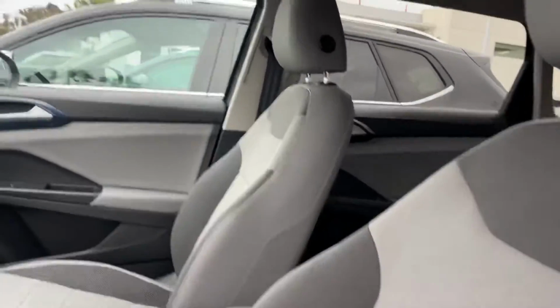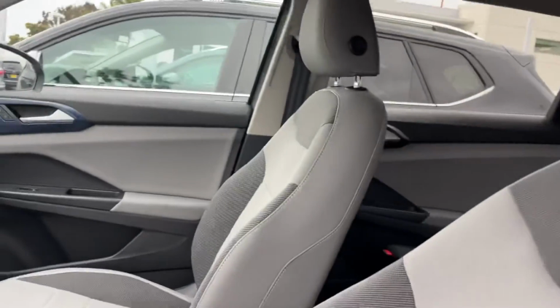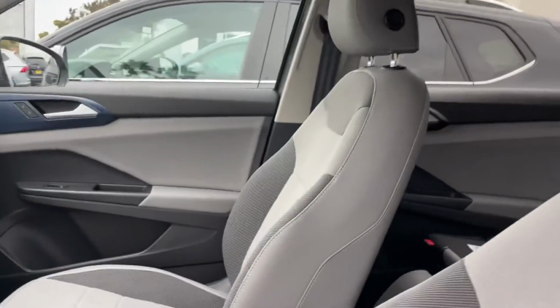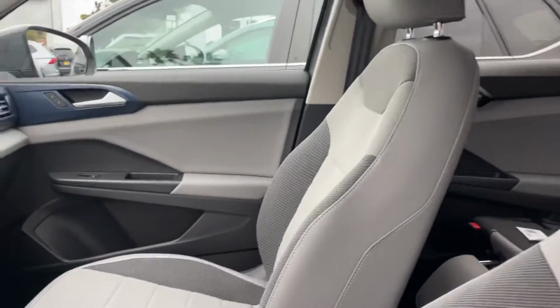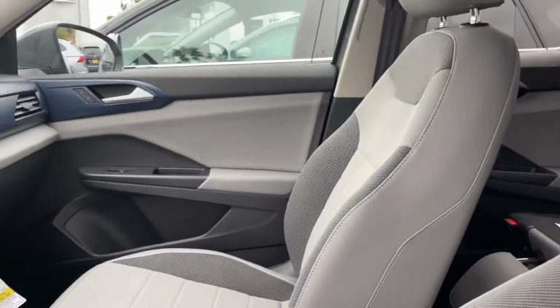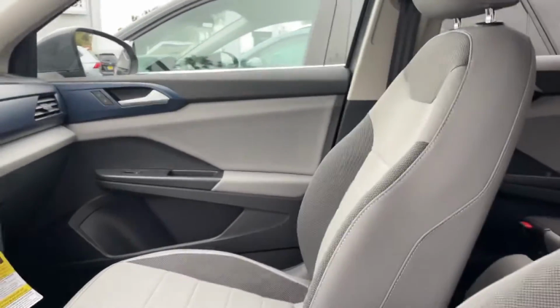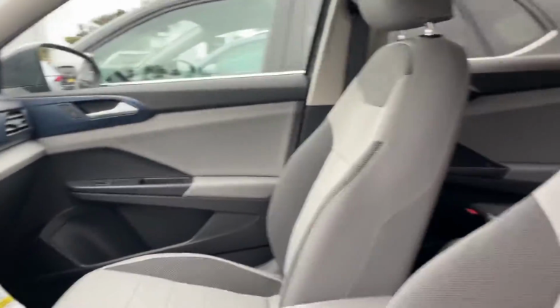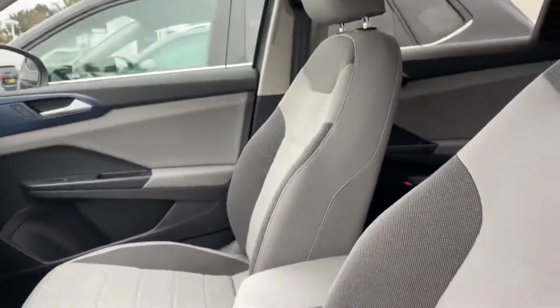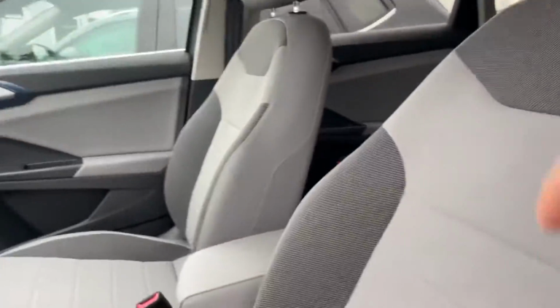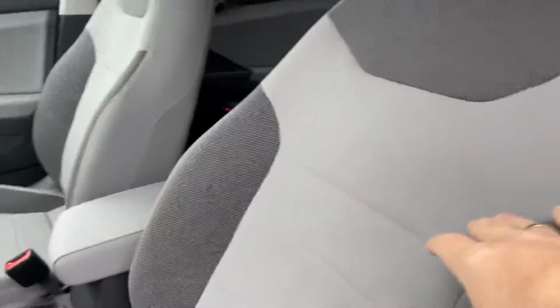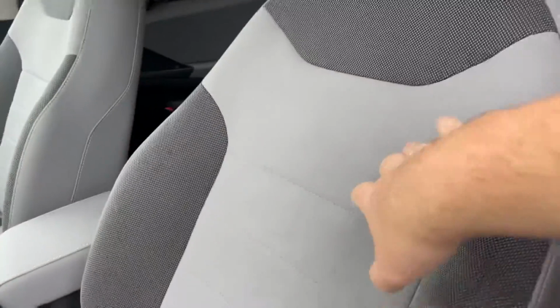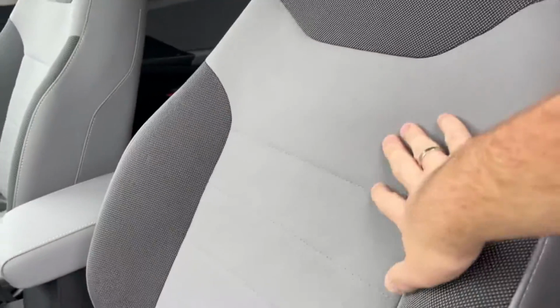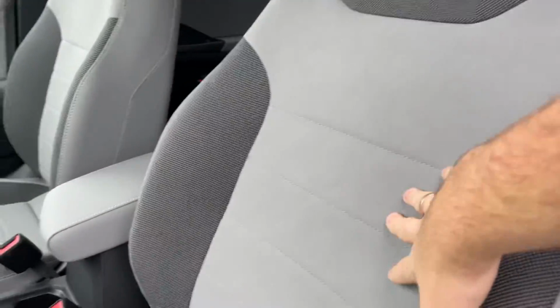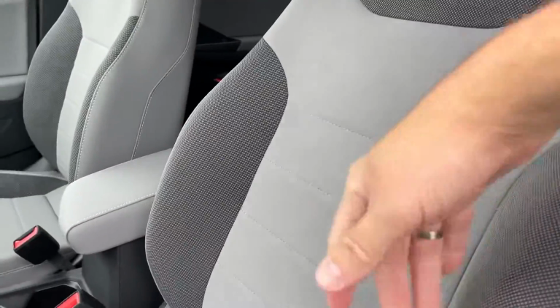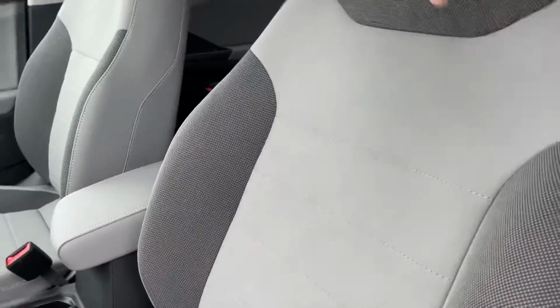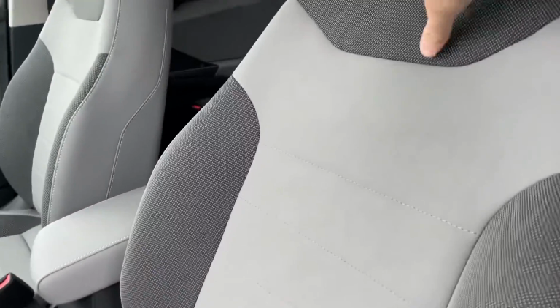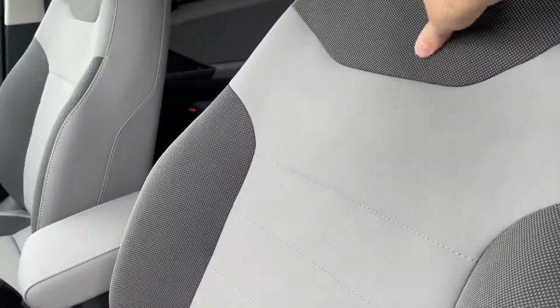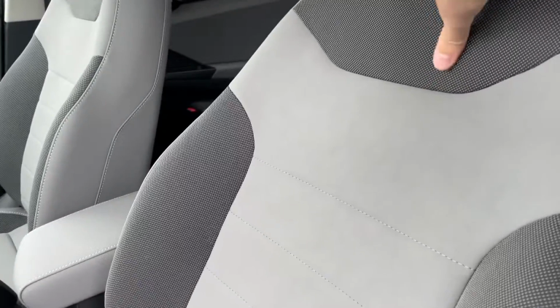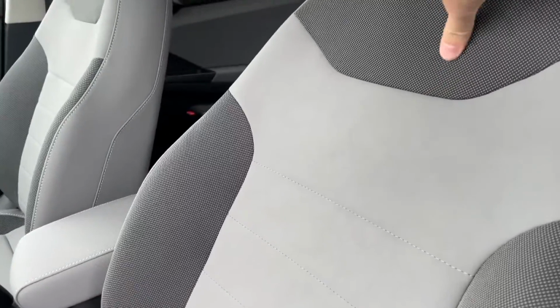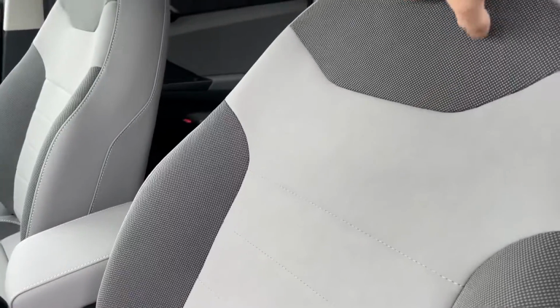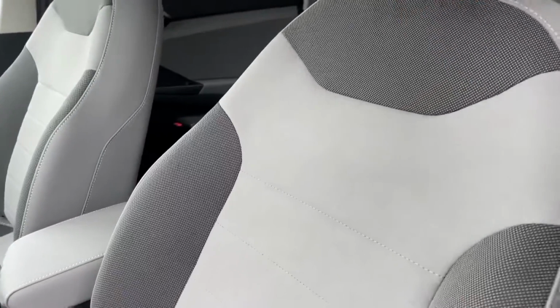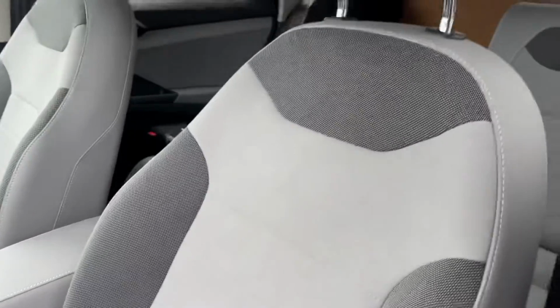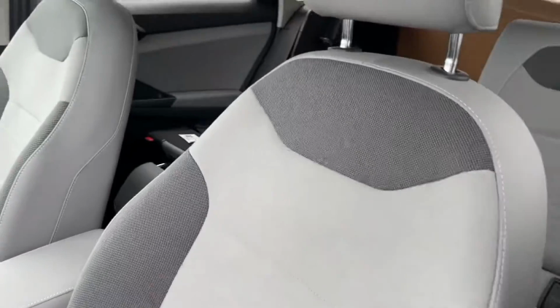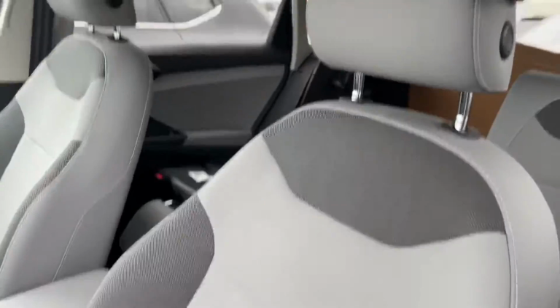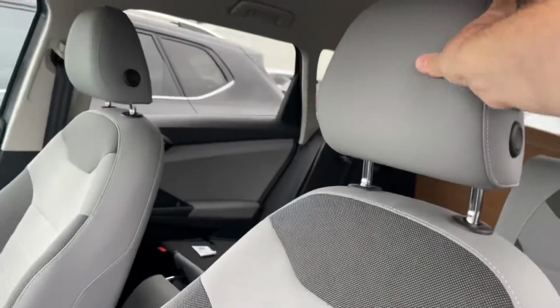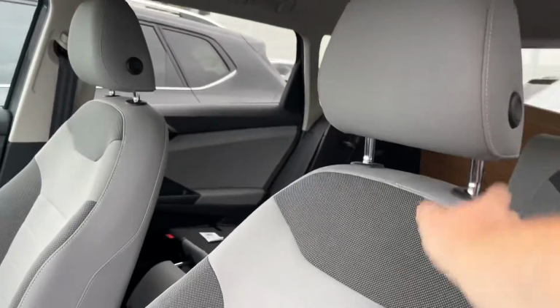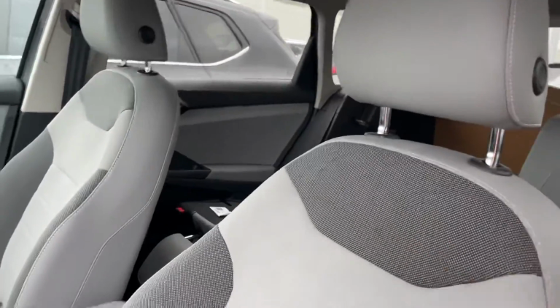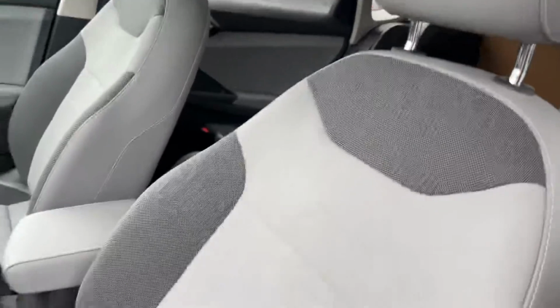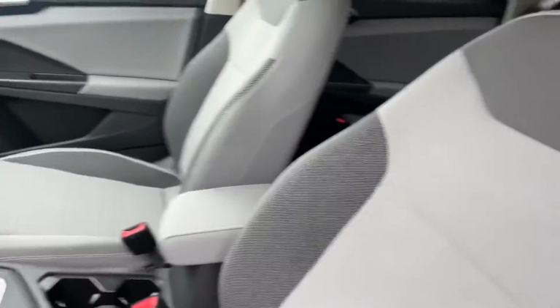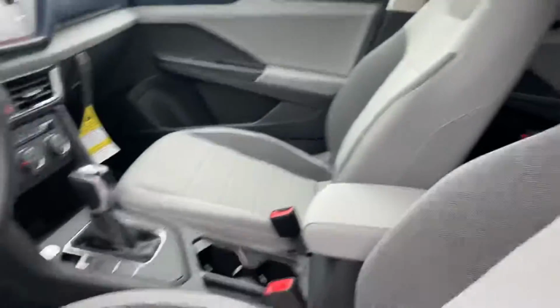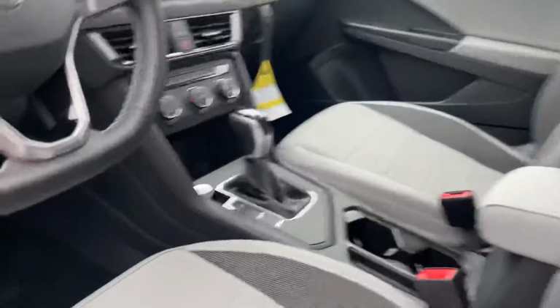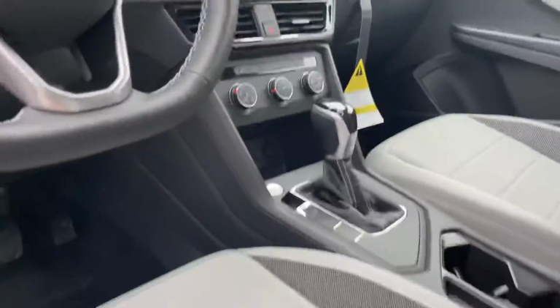These are your combination seats. It's going to be a suede right here, a nice cloth, and then a leatherette up top and on the sides. Very nice.